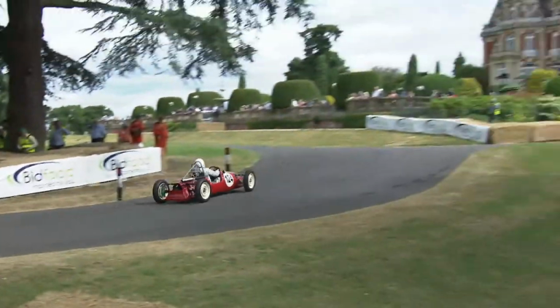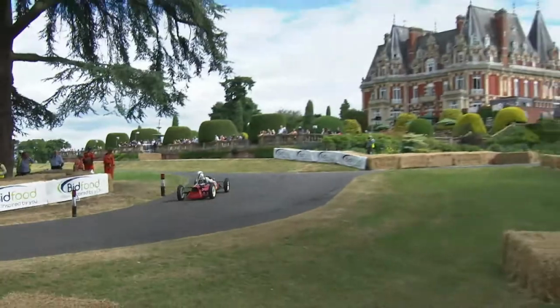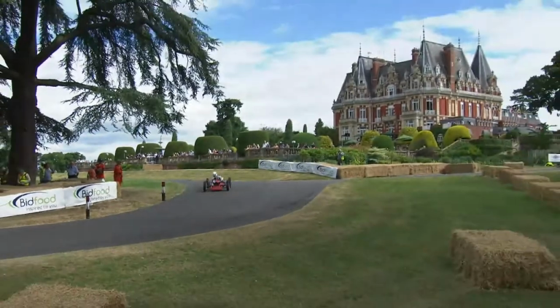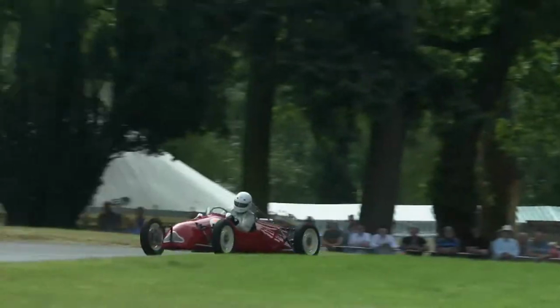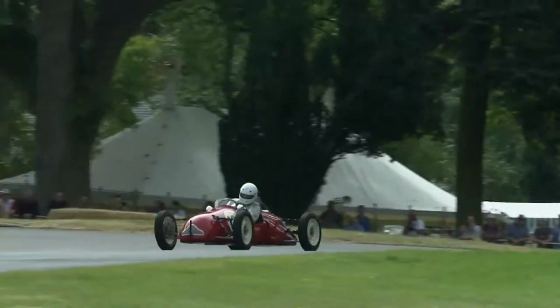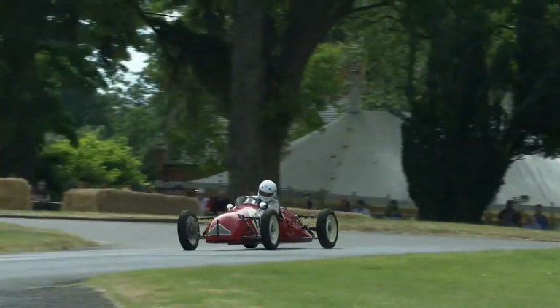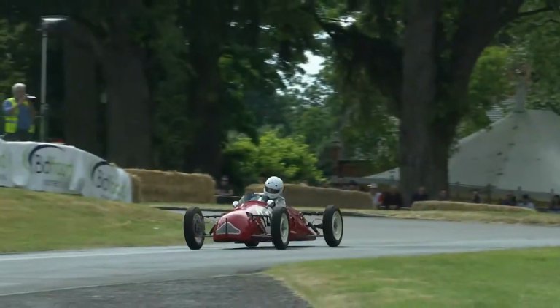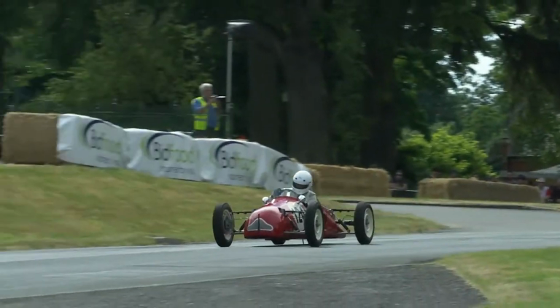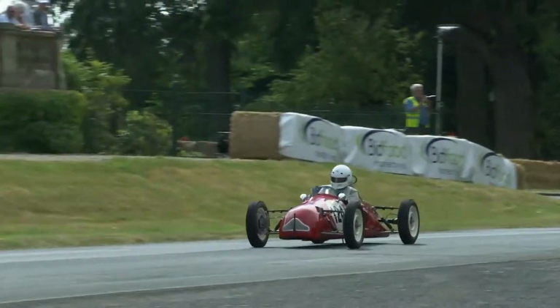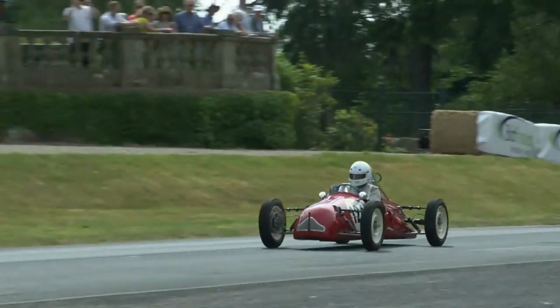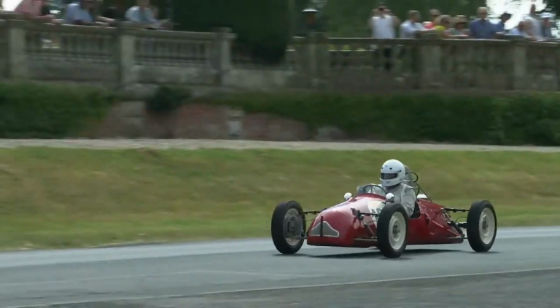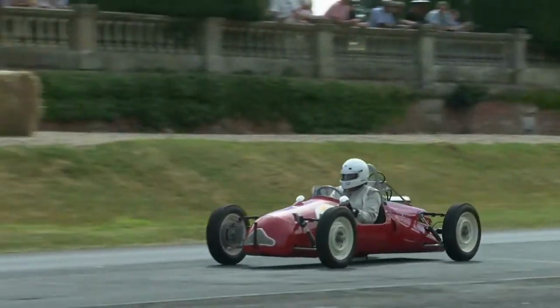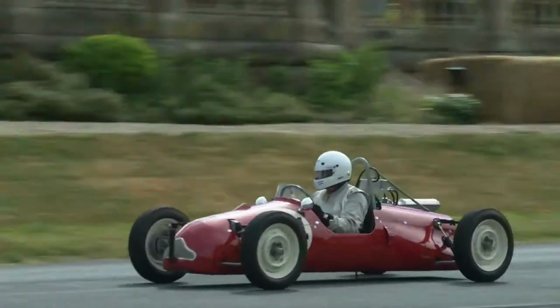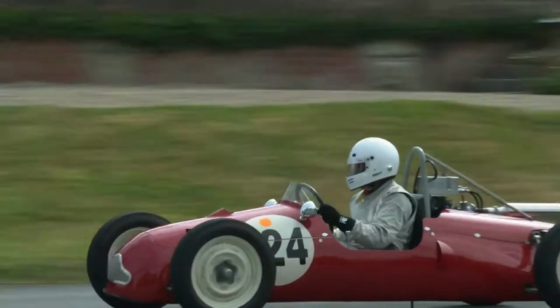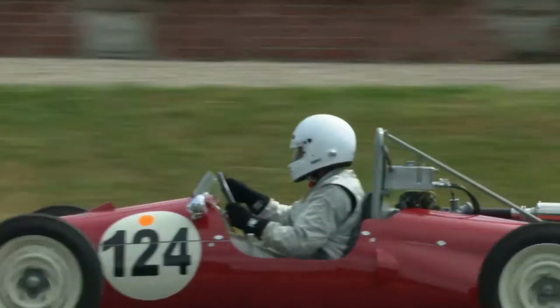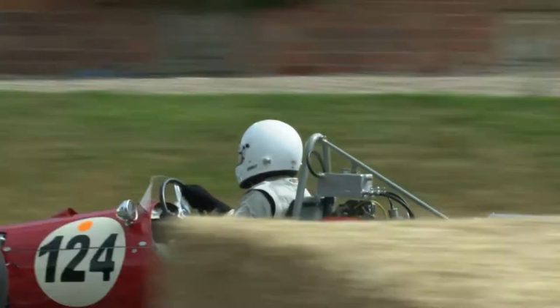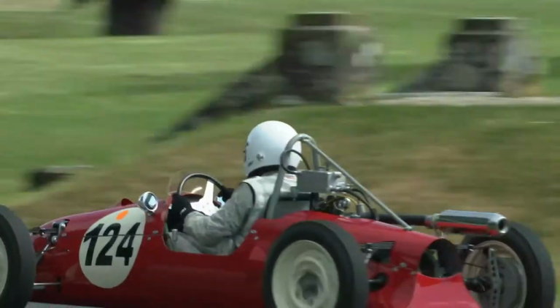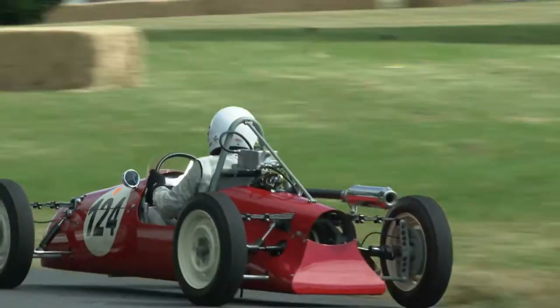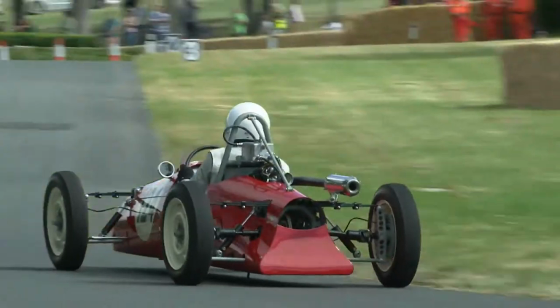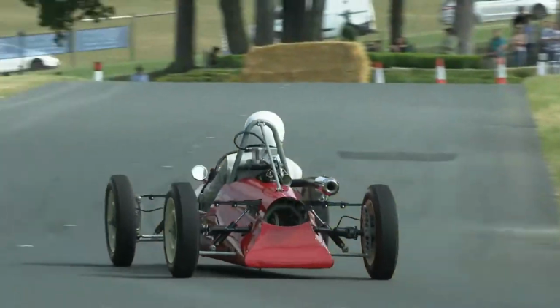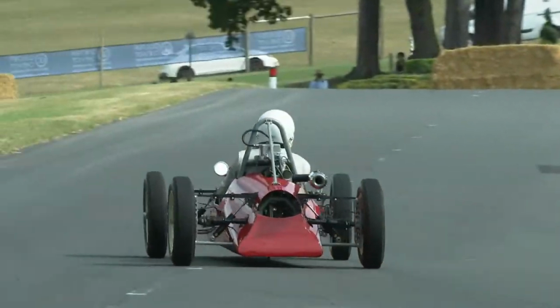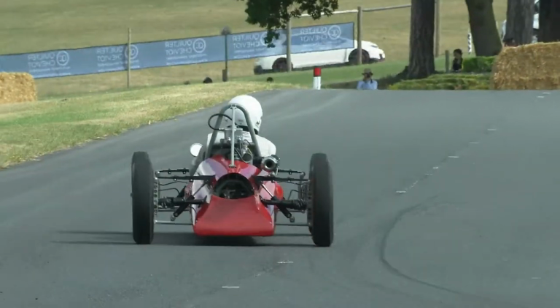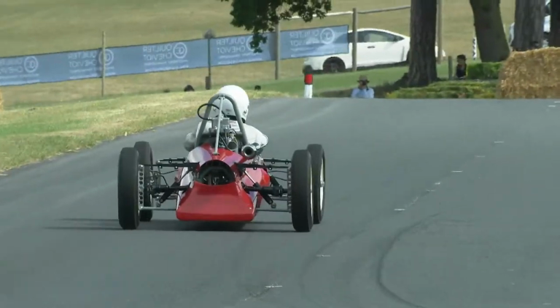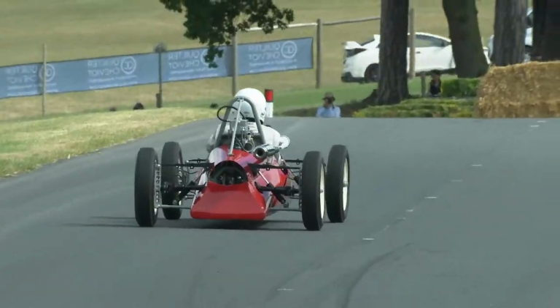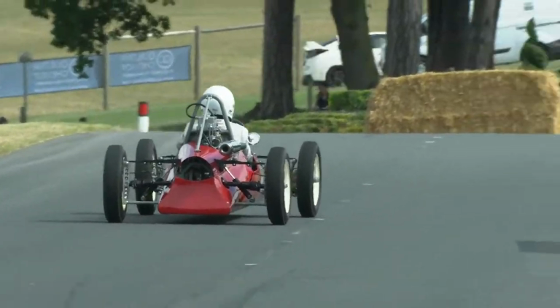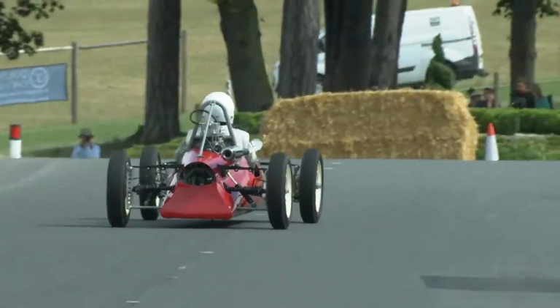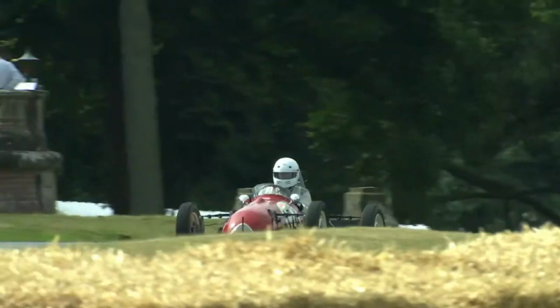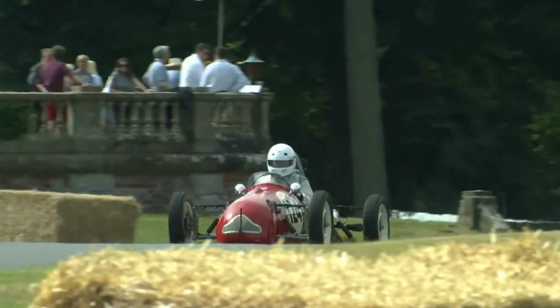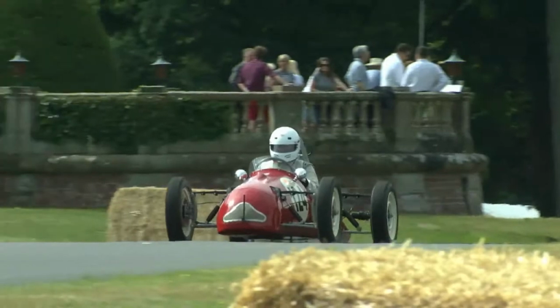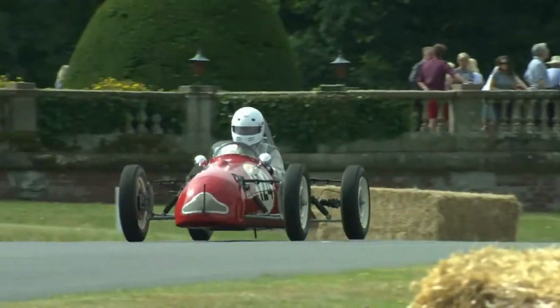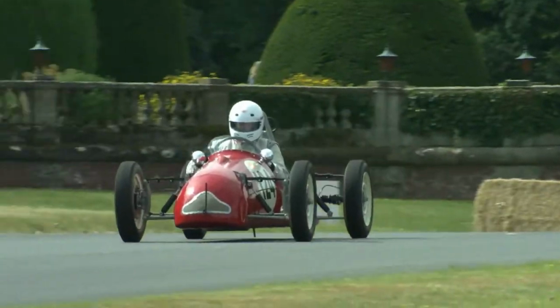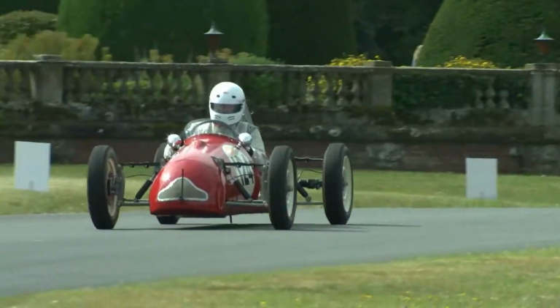Simon Dedman then, in the Japp, yesterday managed a 57.47, which is well up the hill now towards the Carousel Roundabout.